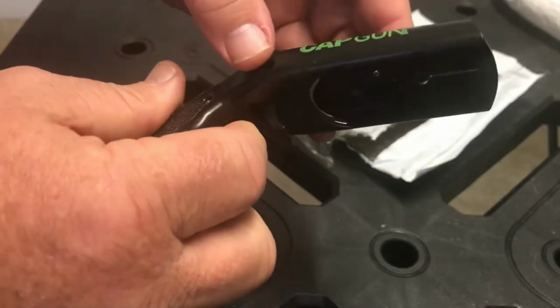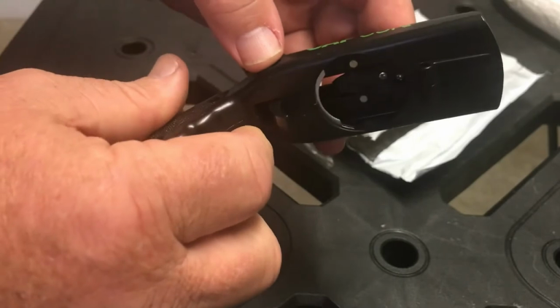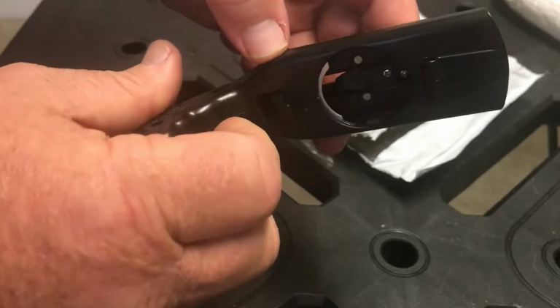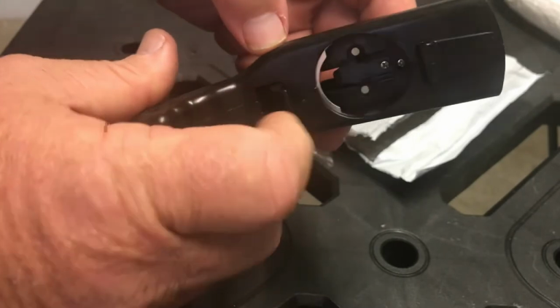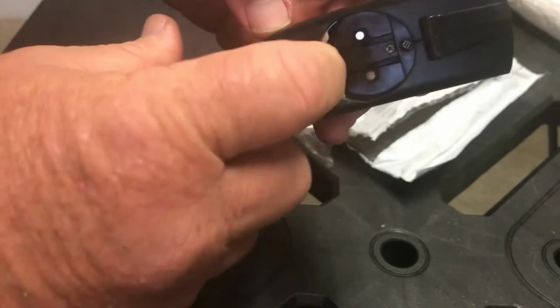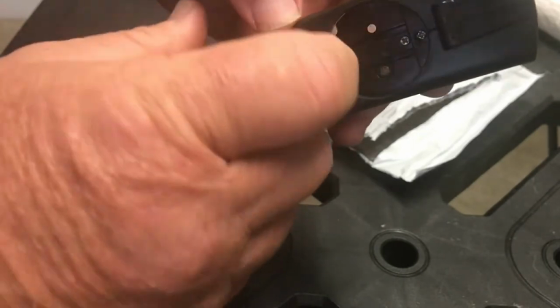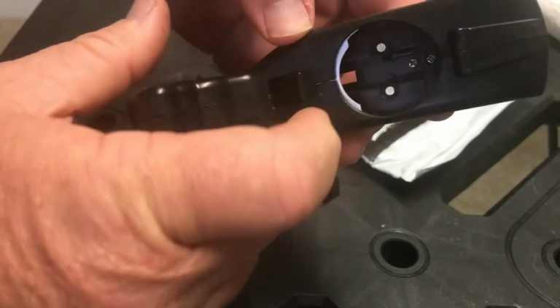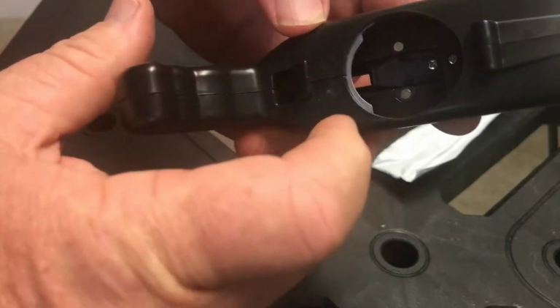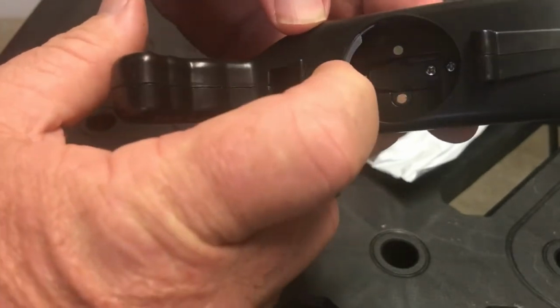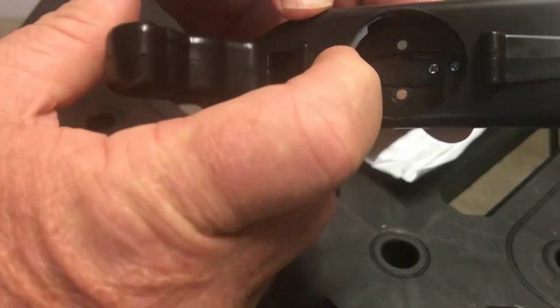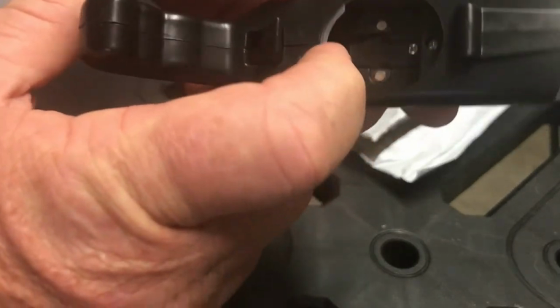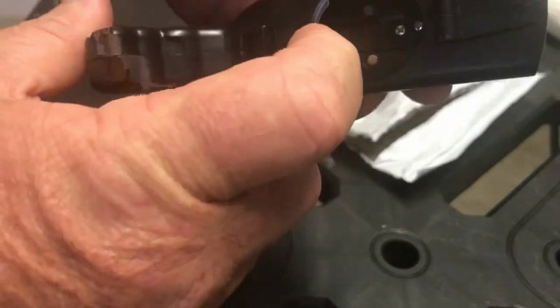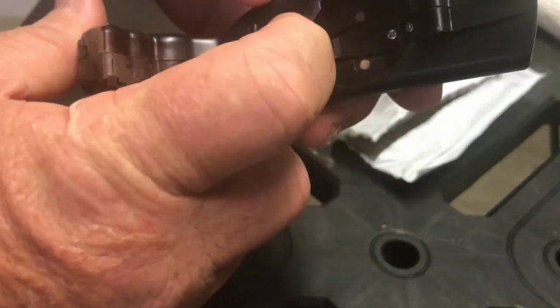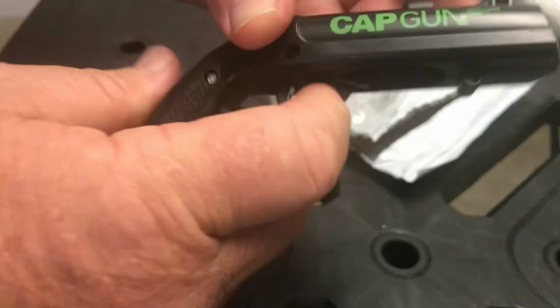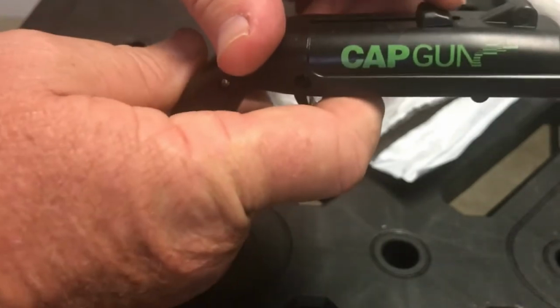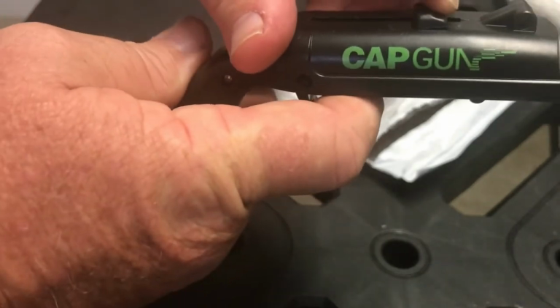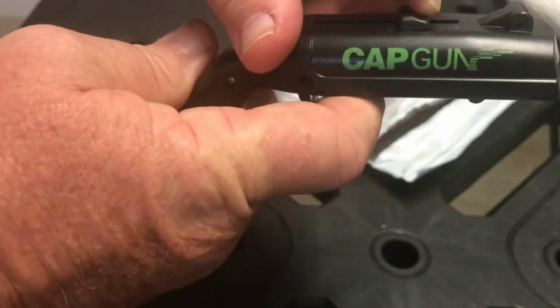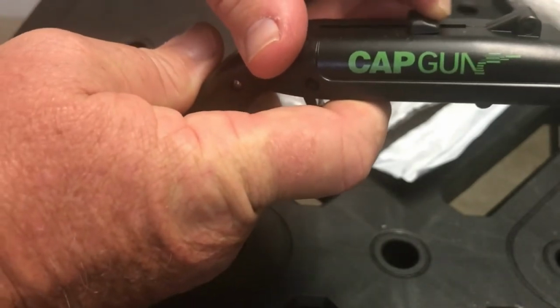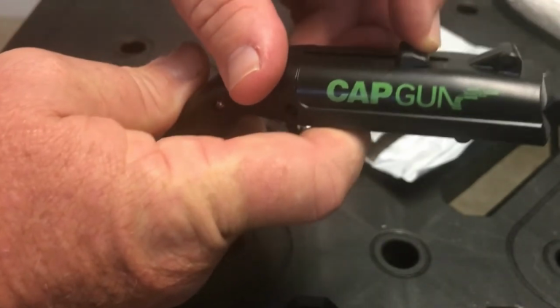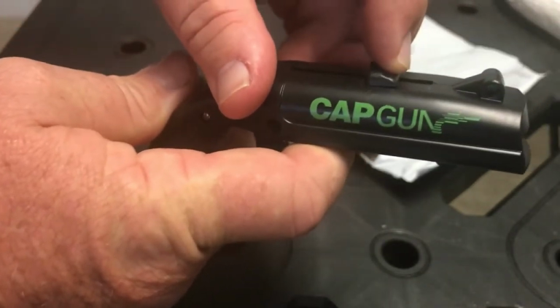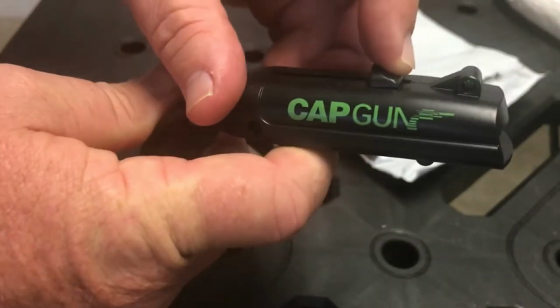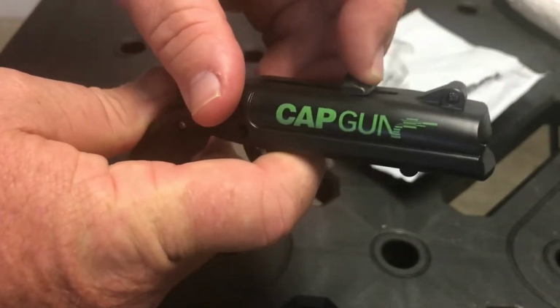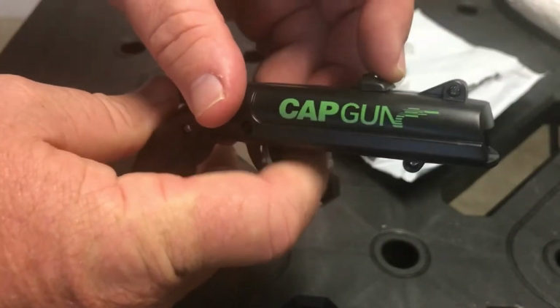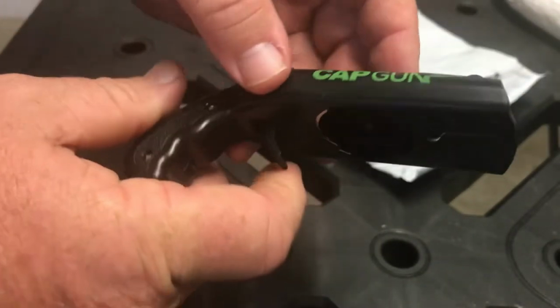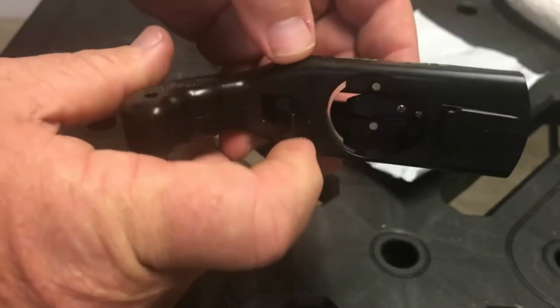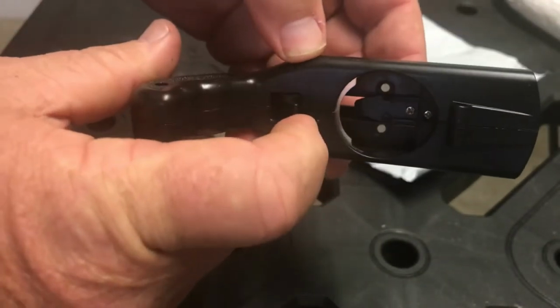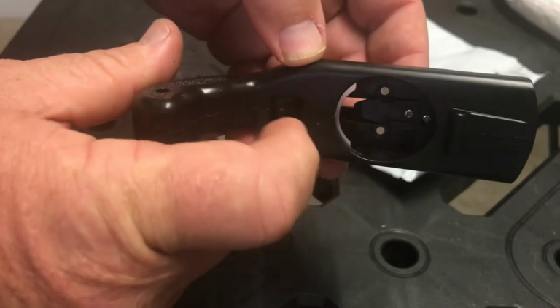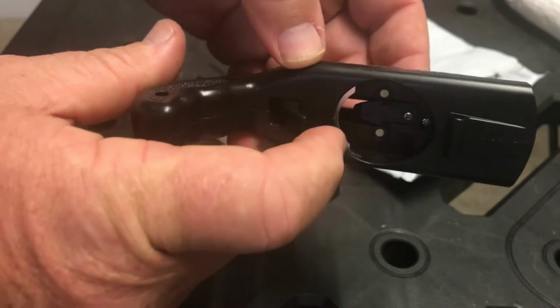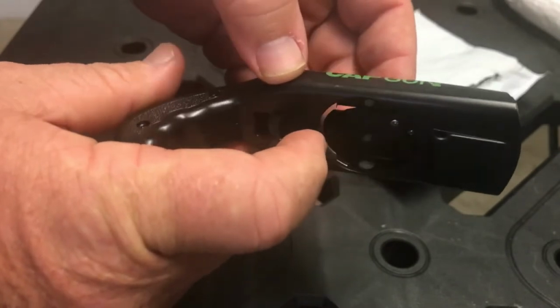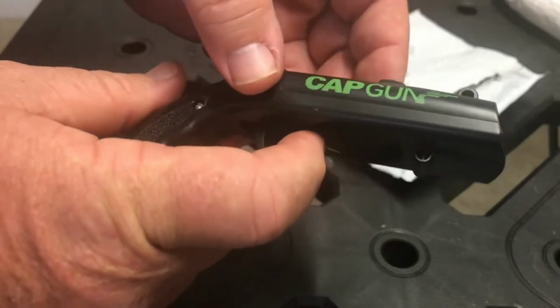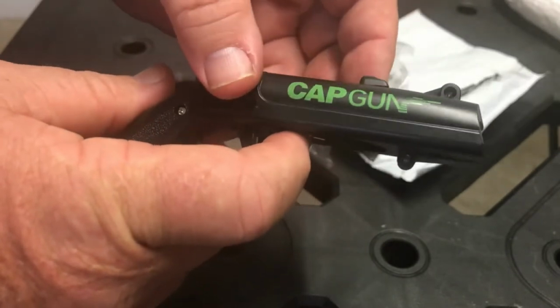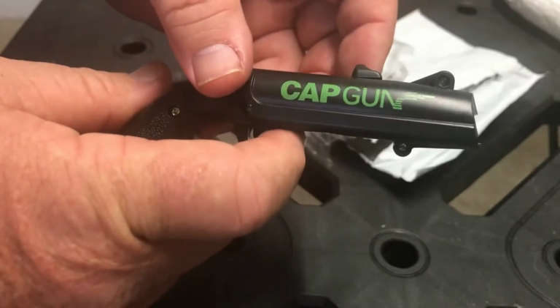I'll give it a try and see how robust it is. It seems to have a steel bit in there so hopefully it won't break too quick. There's some sort of retractor on here, so we'll grab a stubby and have a look and see how it goes.